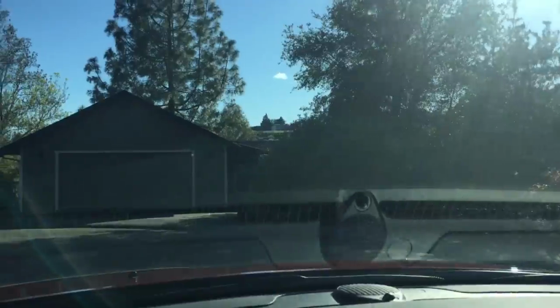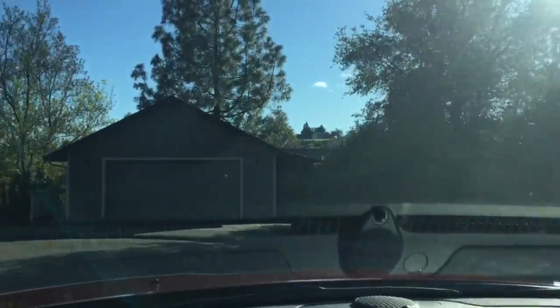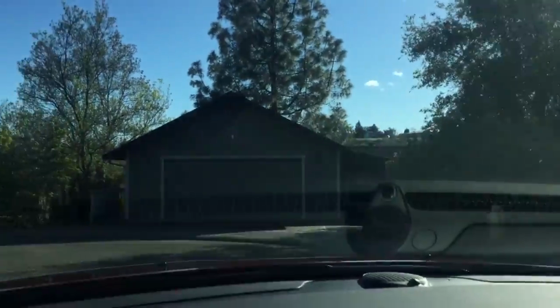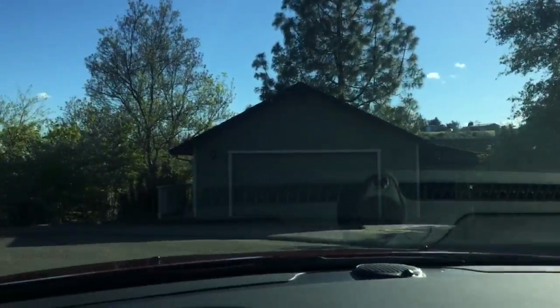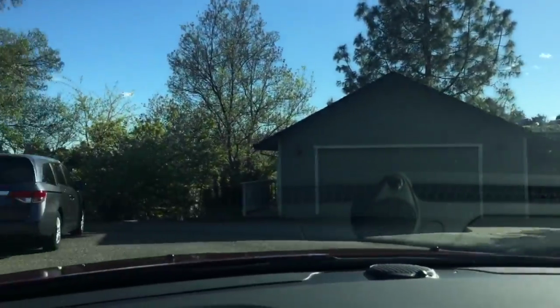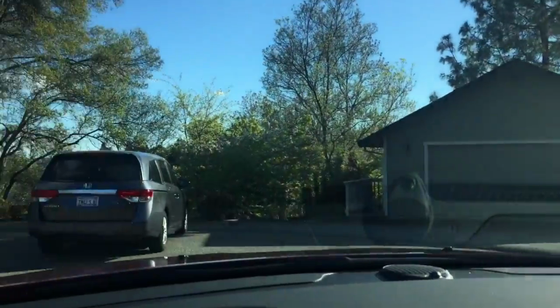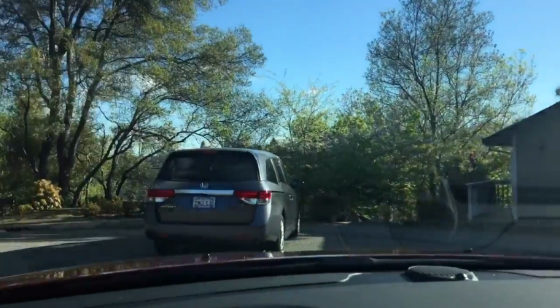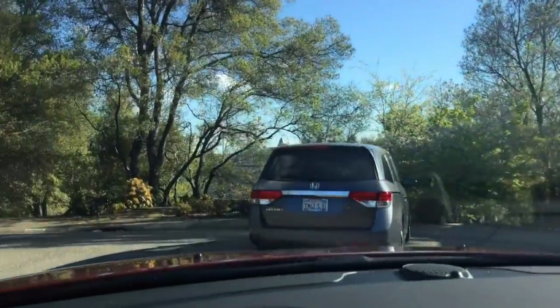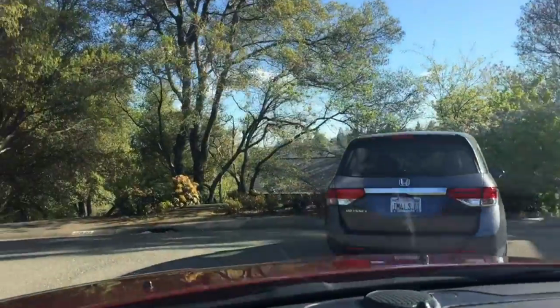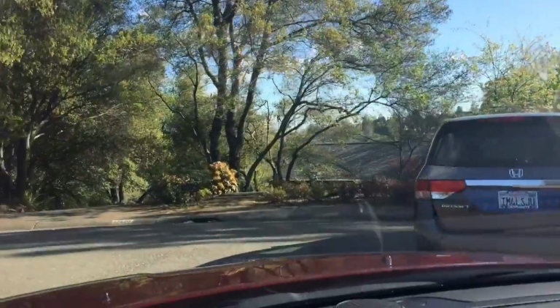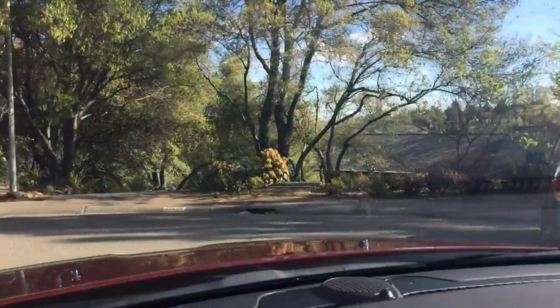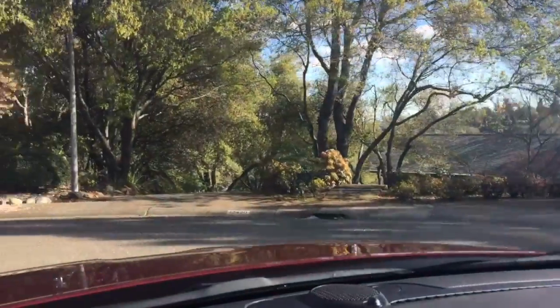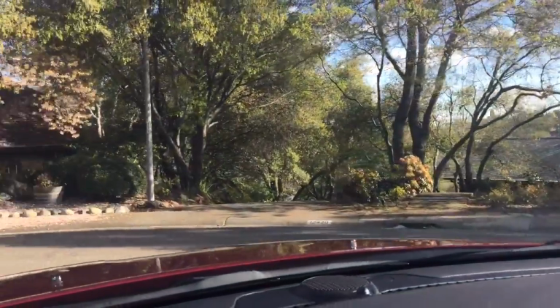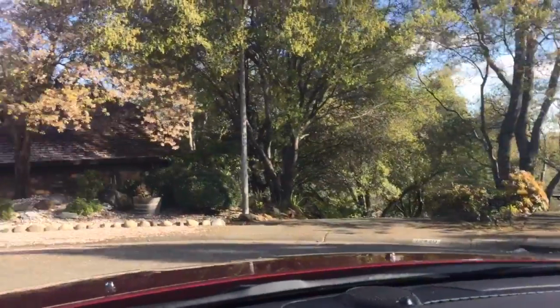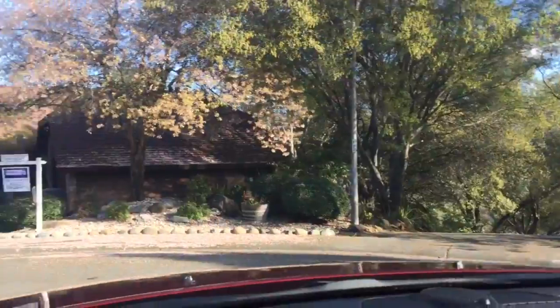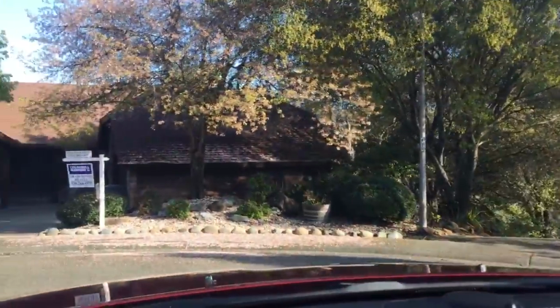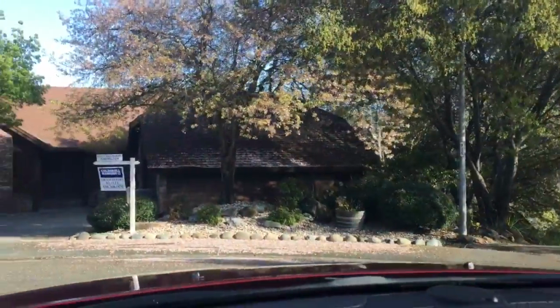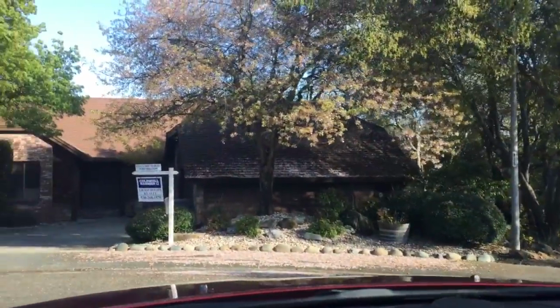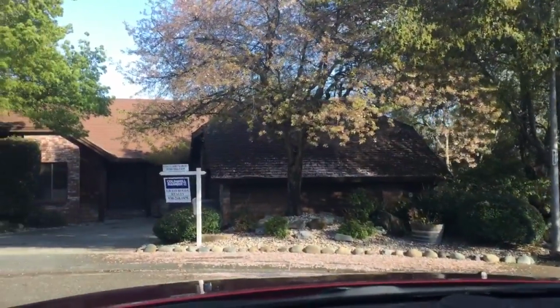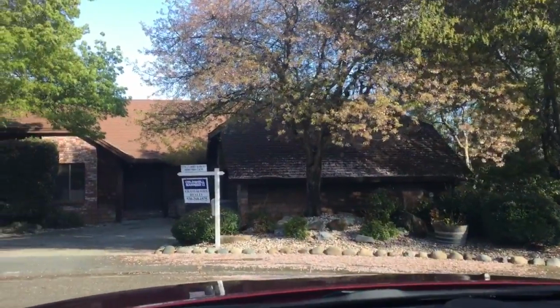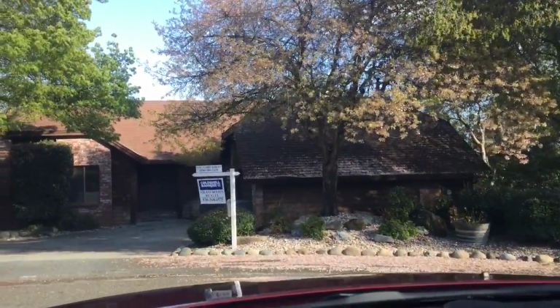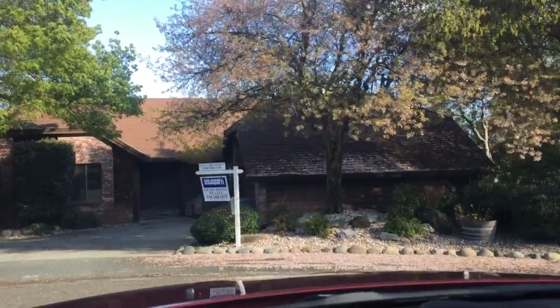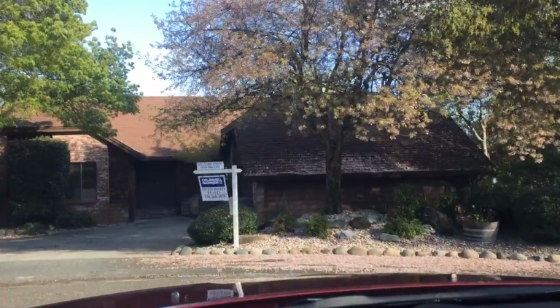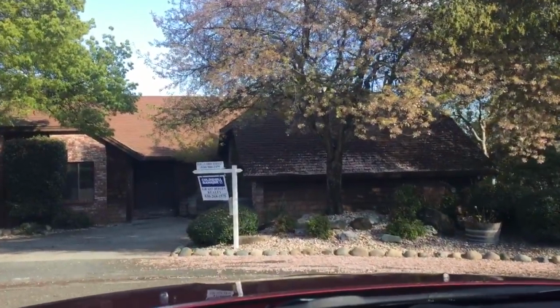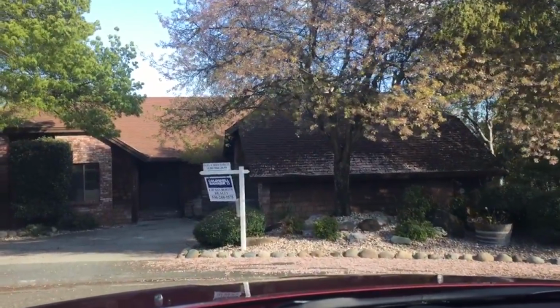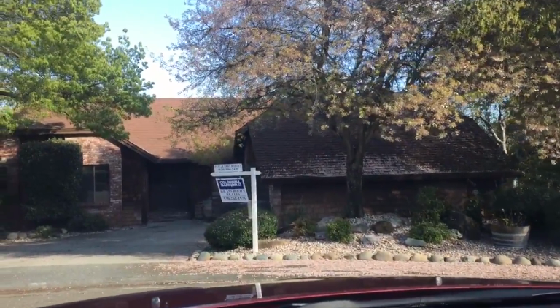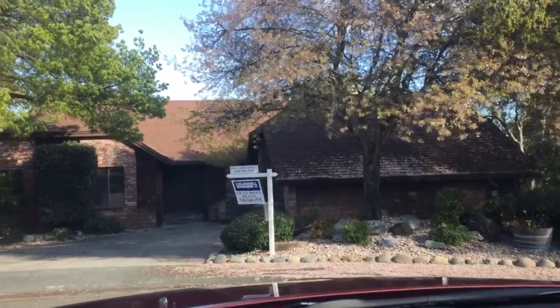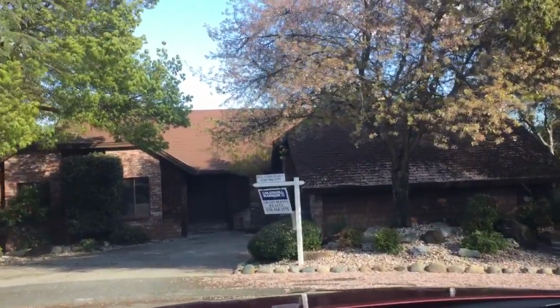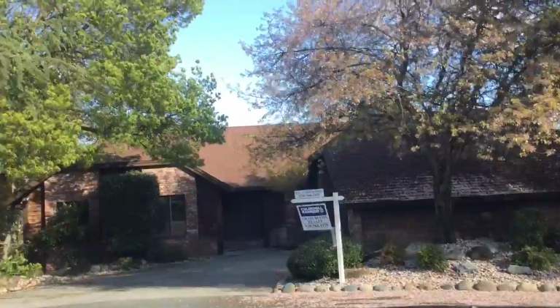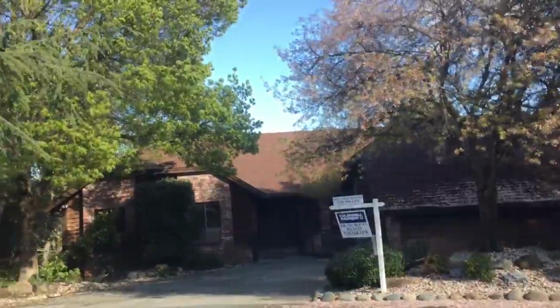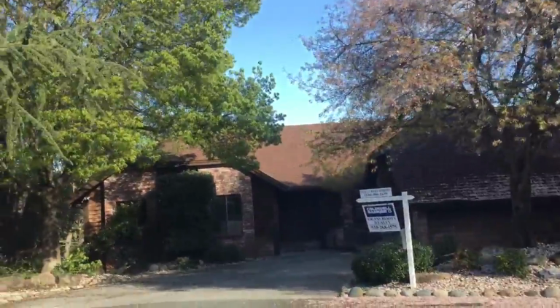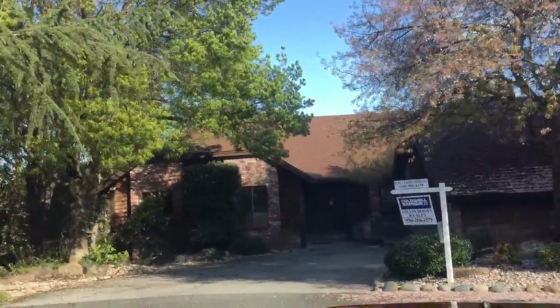Here we are in the cul-de-sac. There's the house next door and the driveway next door. Here's the house. Those are things — what do you call it? Petals coming off the flowers on the trees.